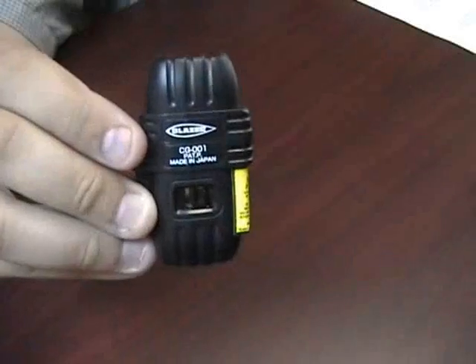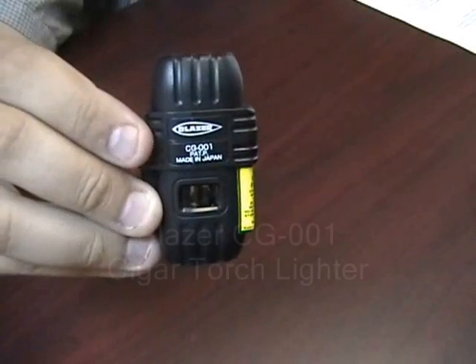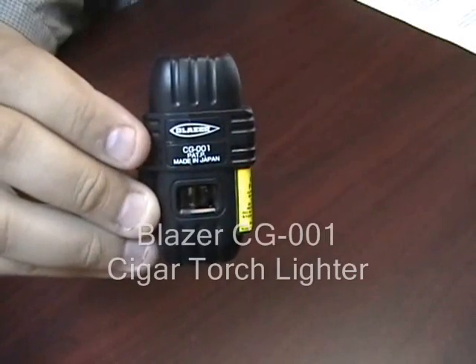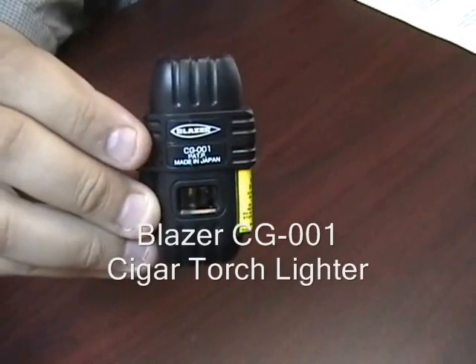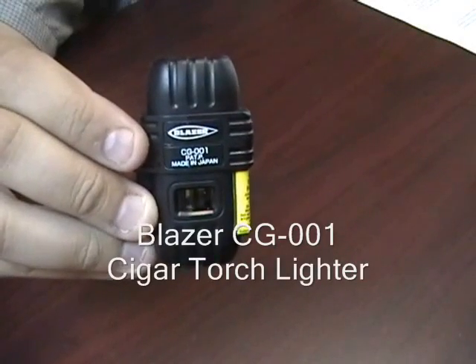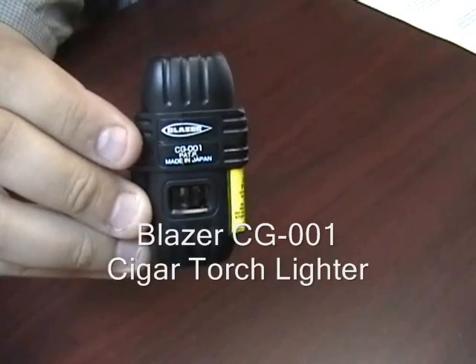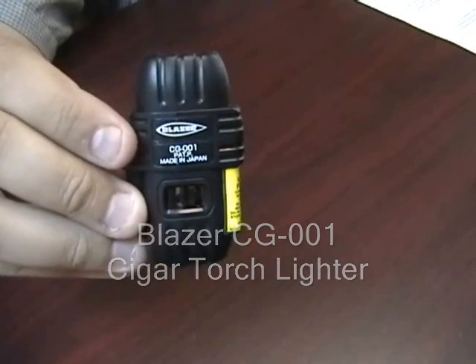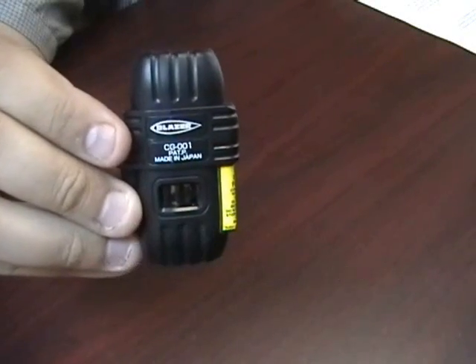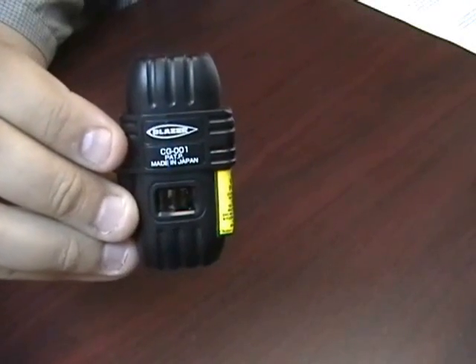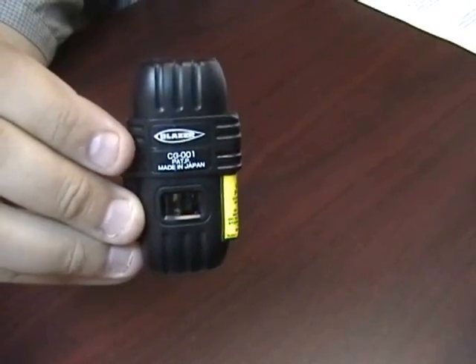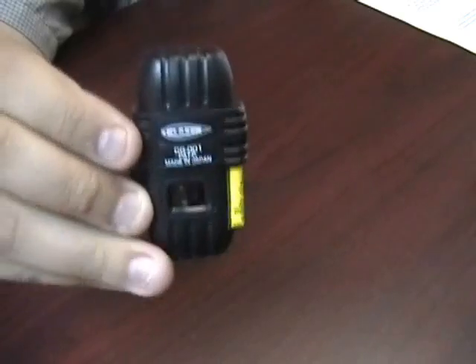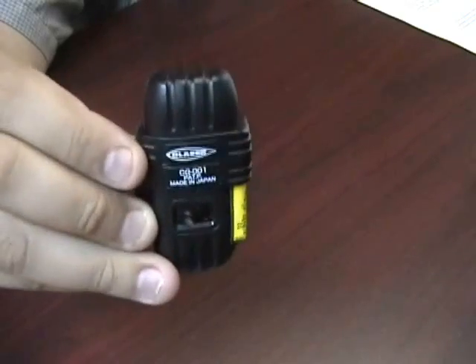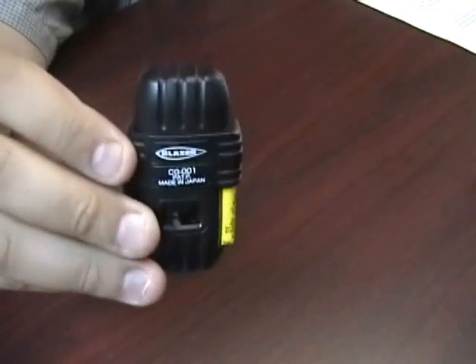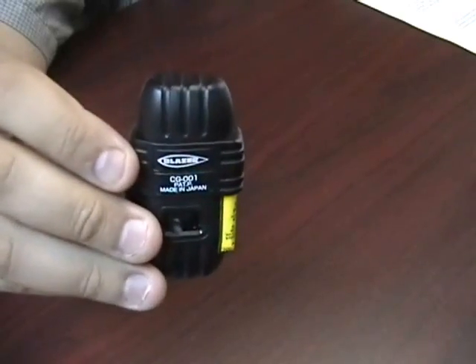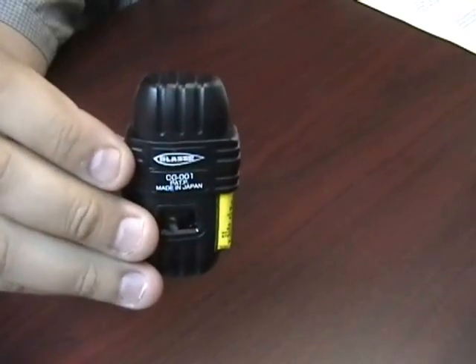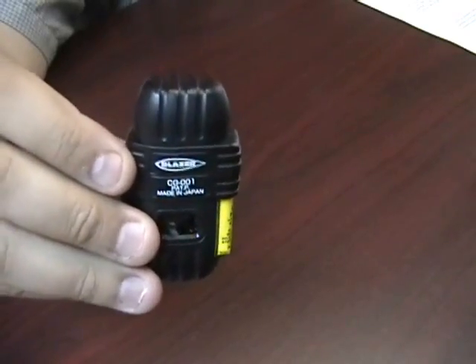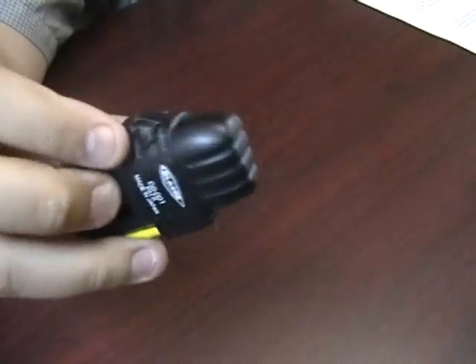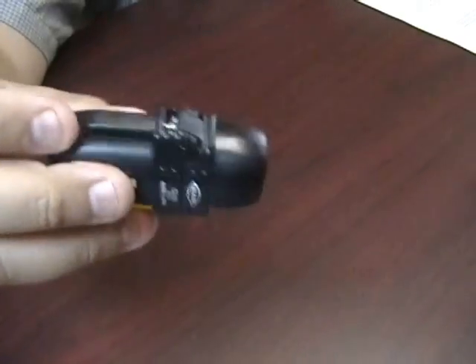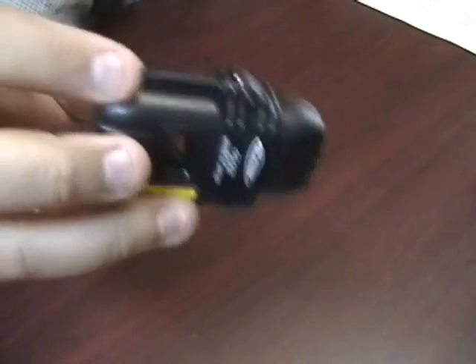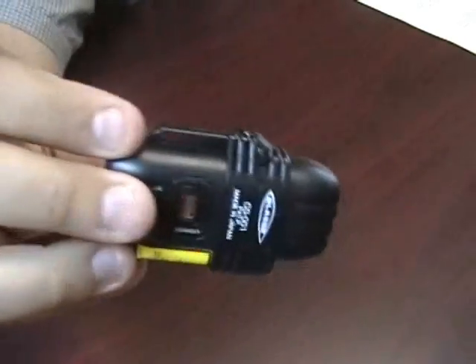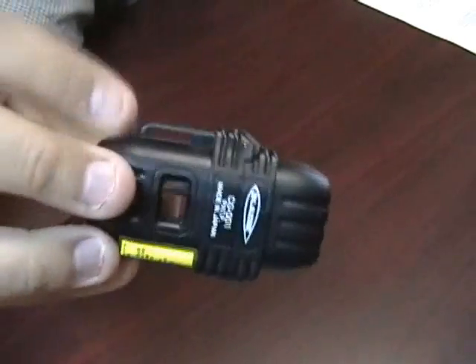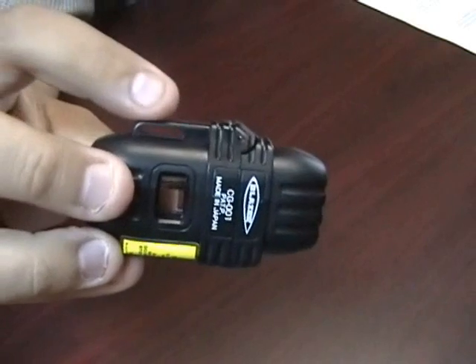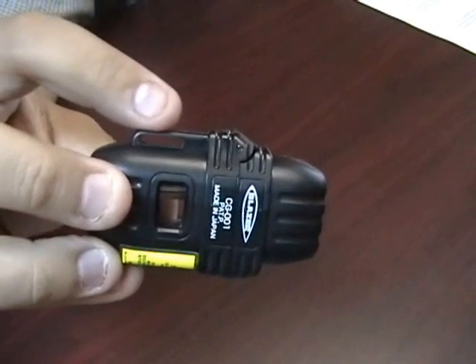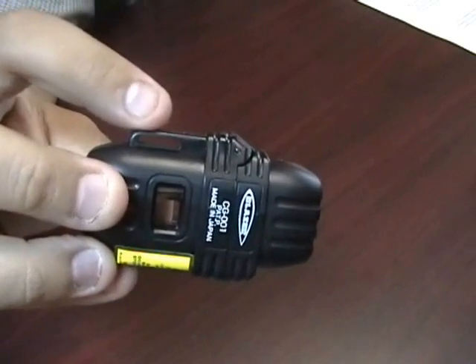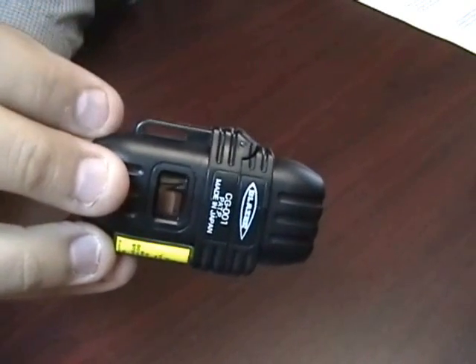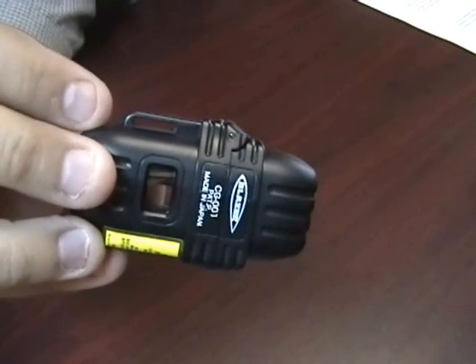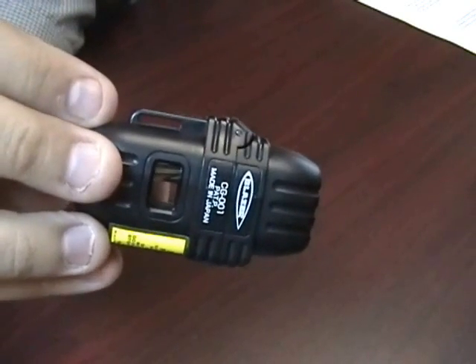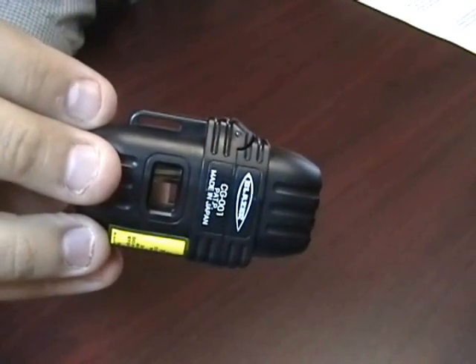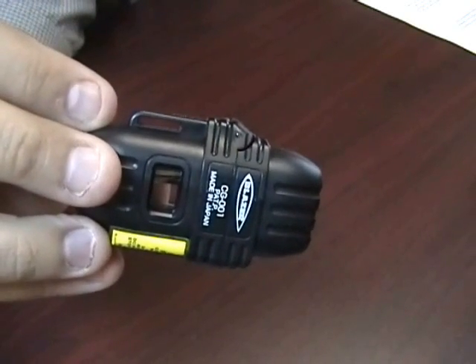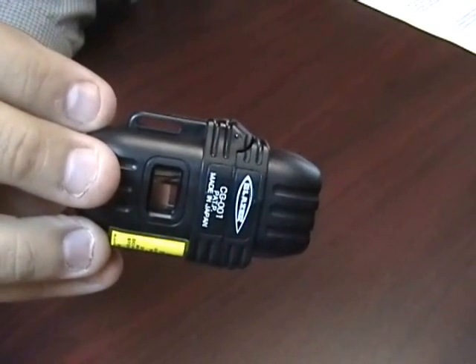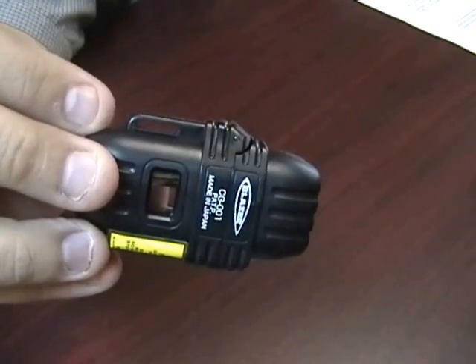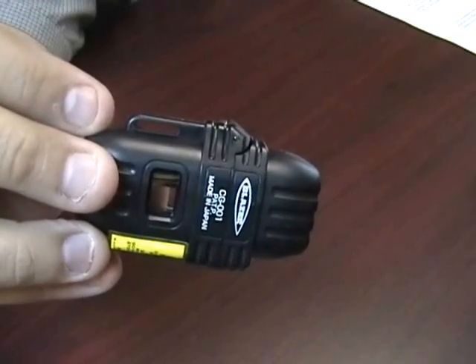The Blazer CG001 Cigar Torch Lighter. This lighter is lightweight — it's perfect for camping or hiking. It has a little spot on the back that you can use to attach it to a backpack or your pants when you're hiking.